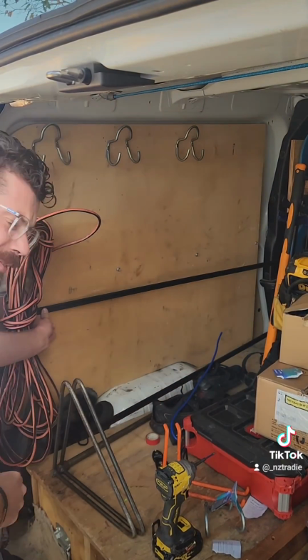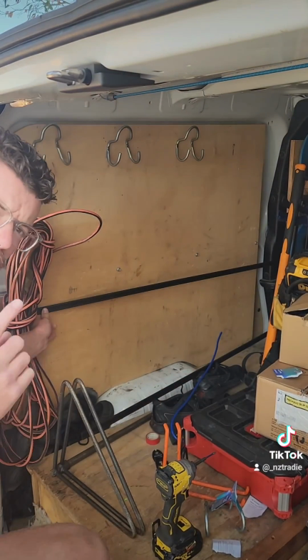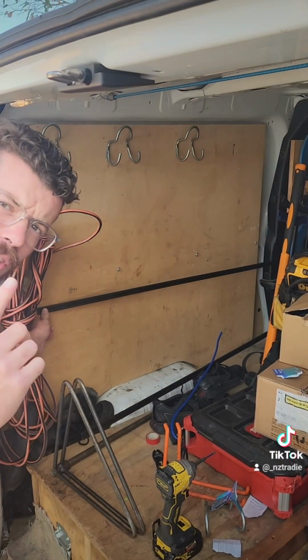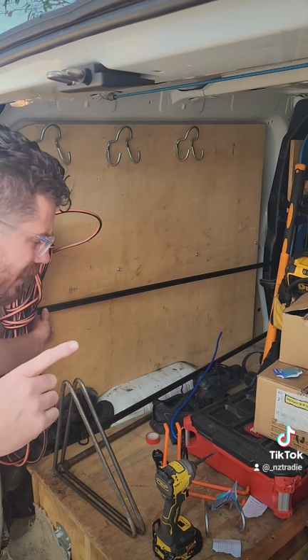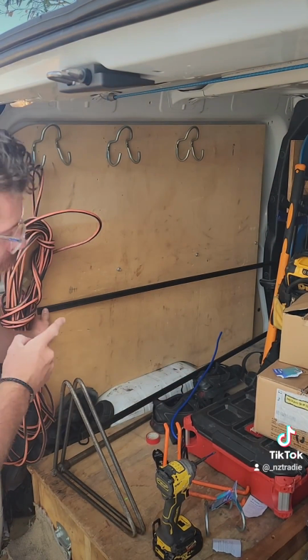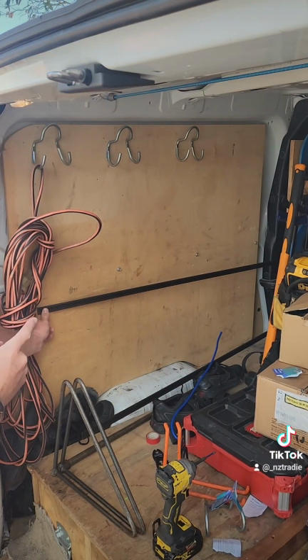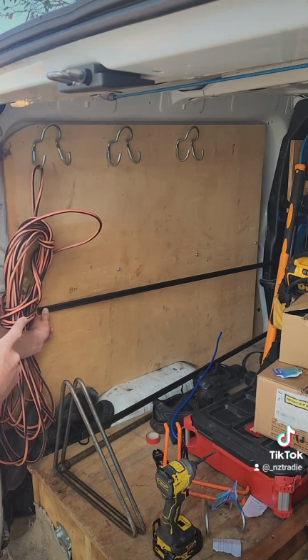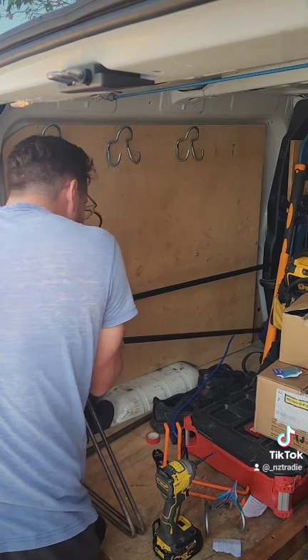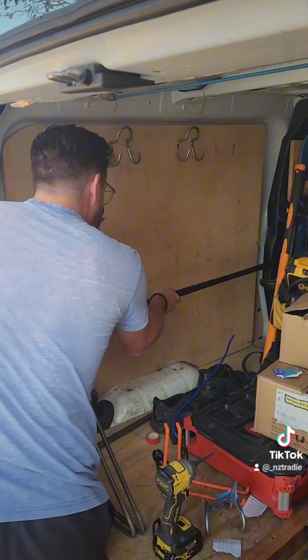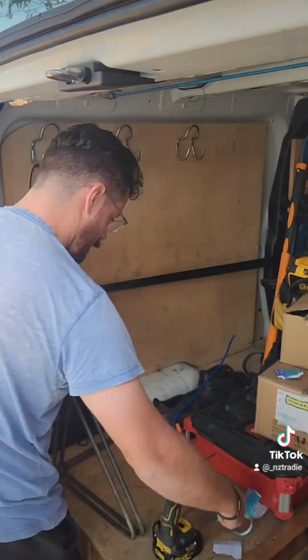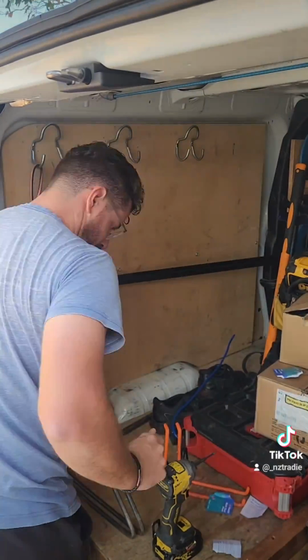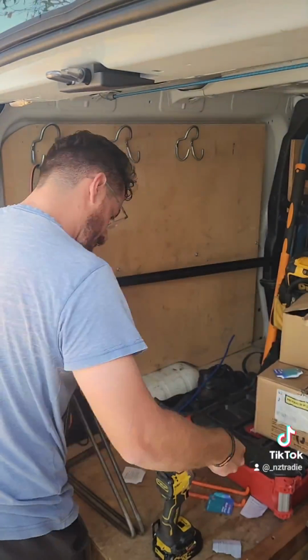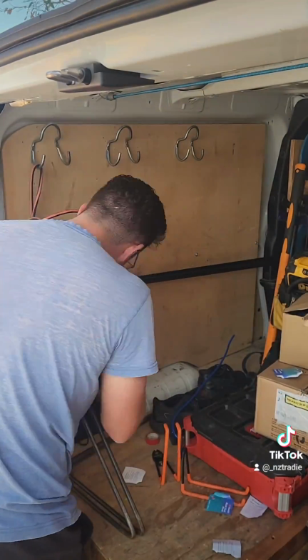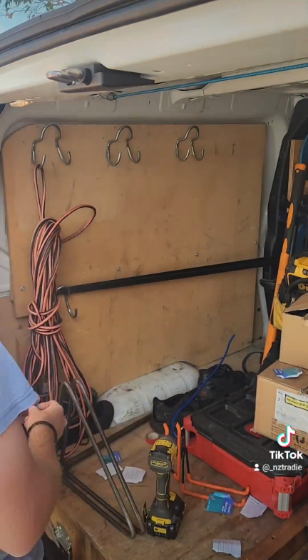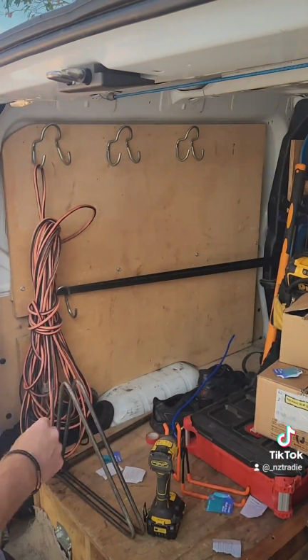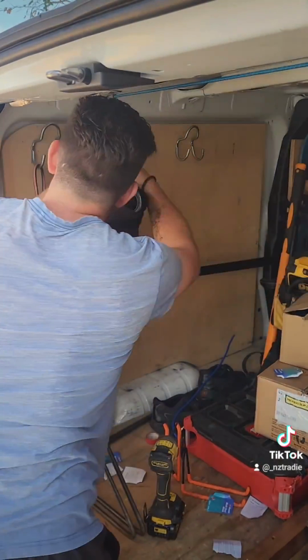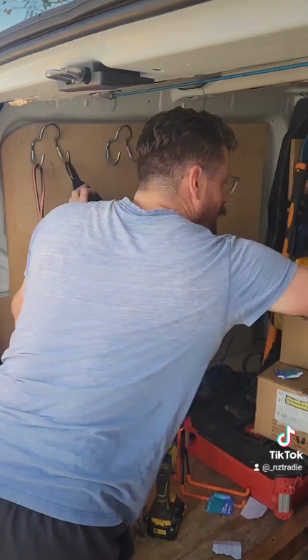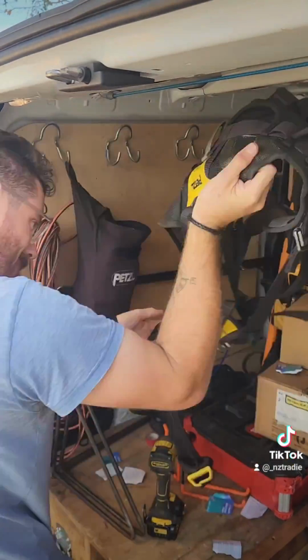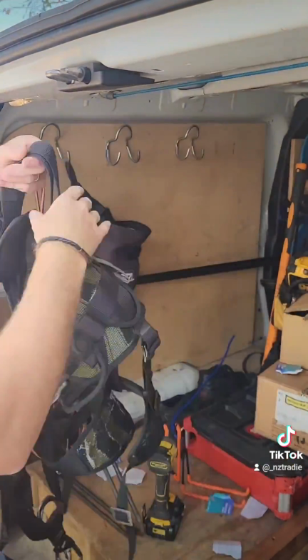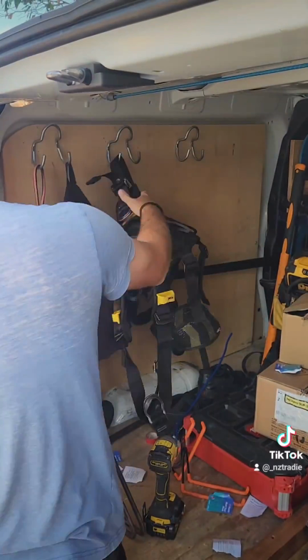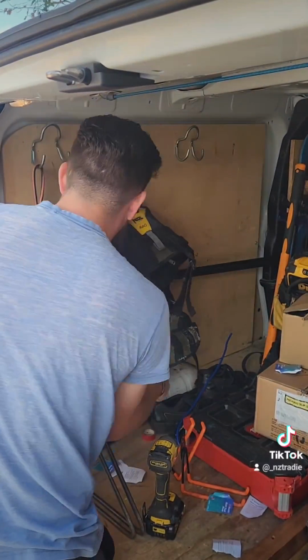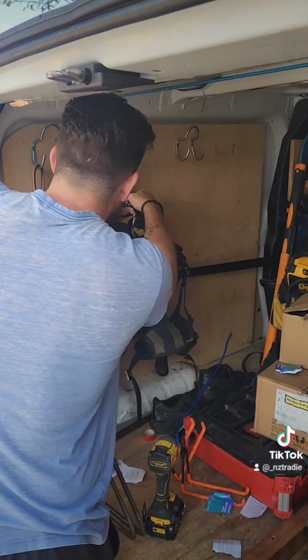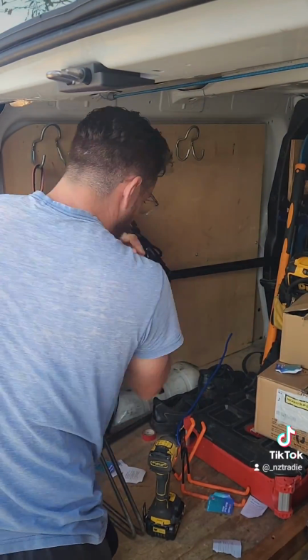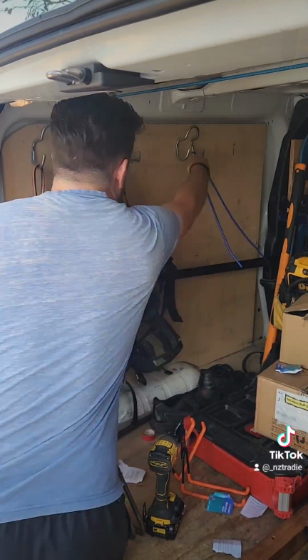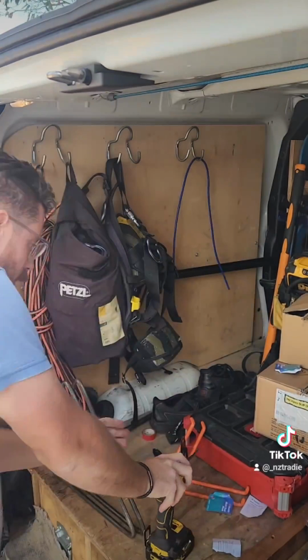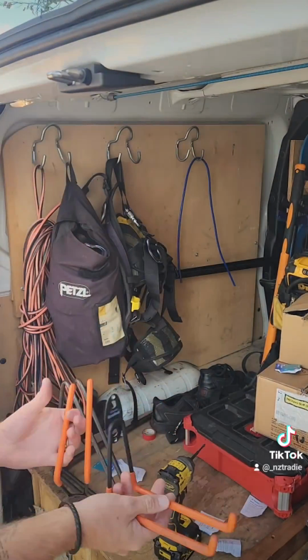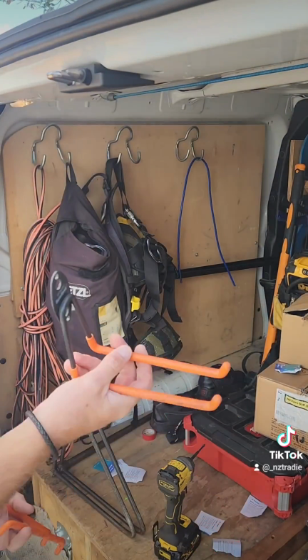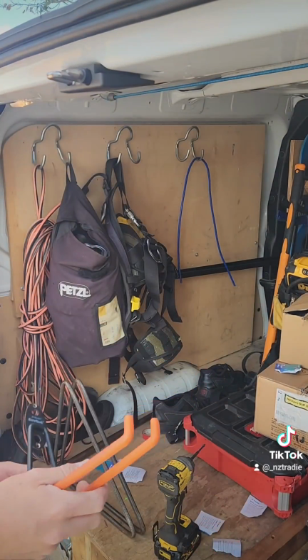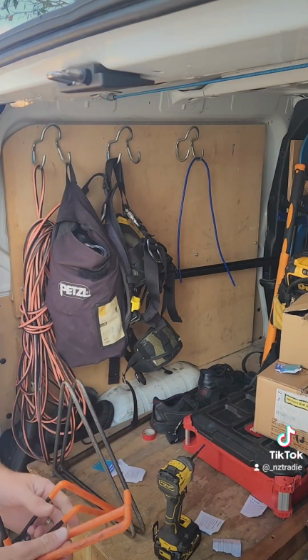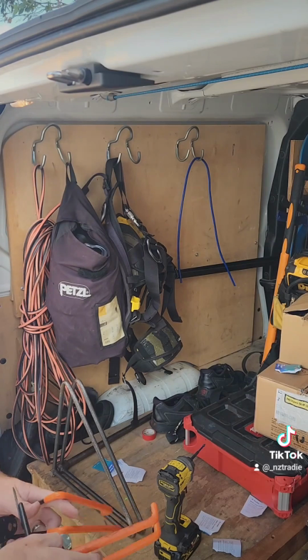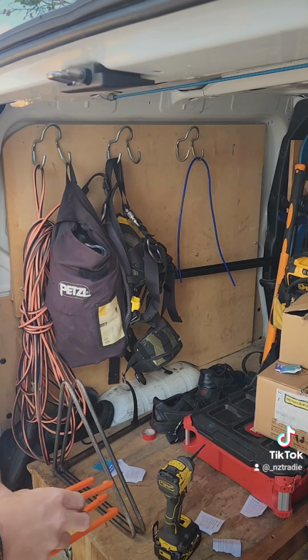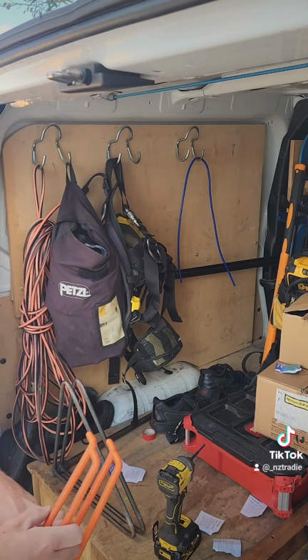There's one thing I've learned — it's got to be easy to put in. They'll be useful somewhere, but just not in the van.